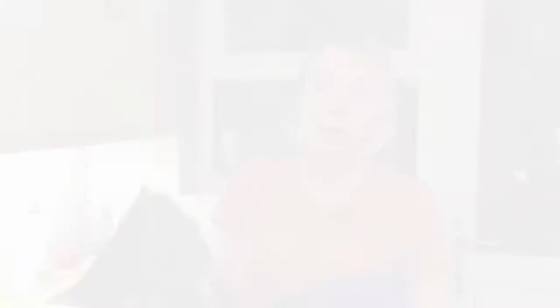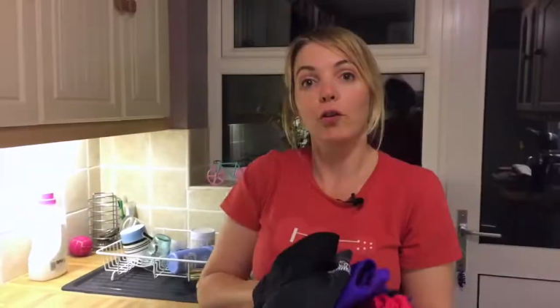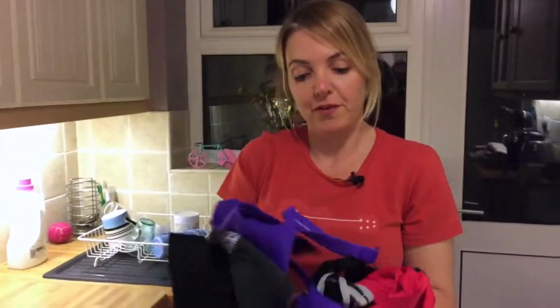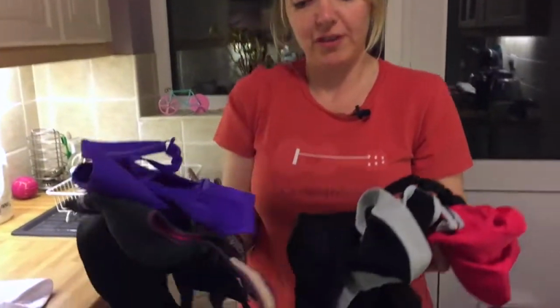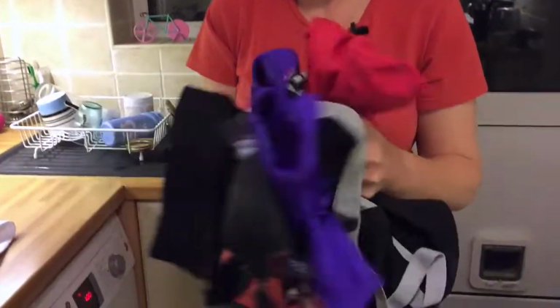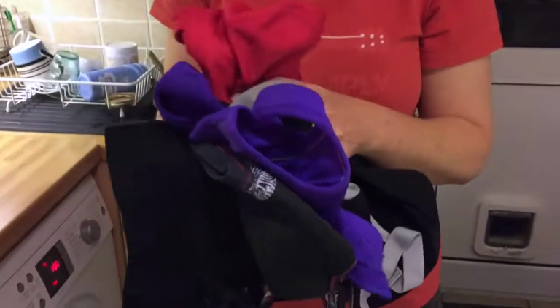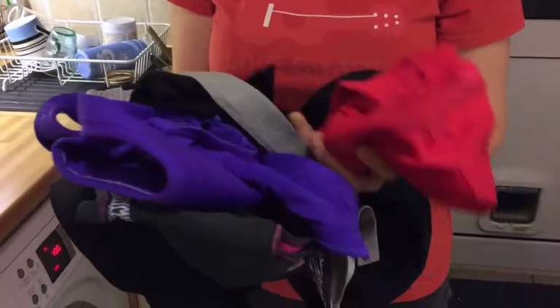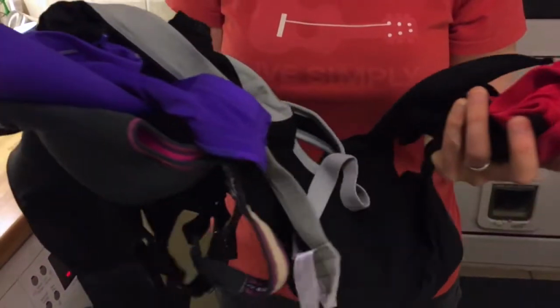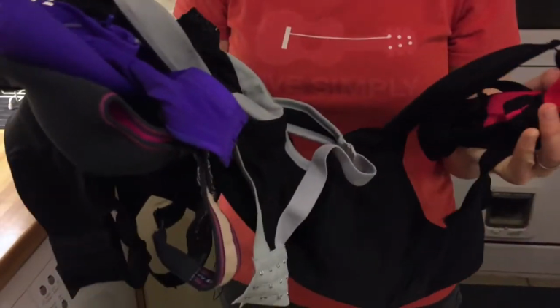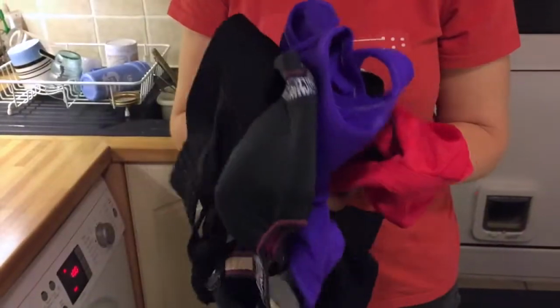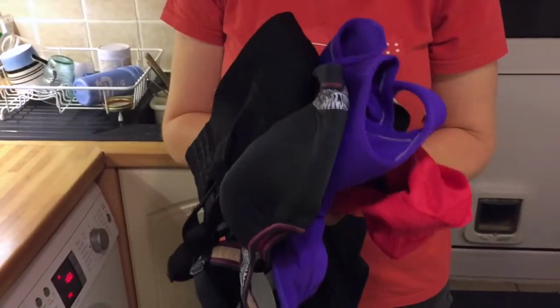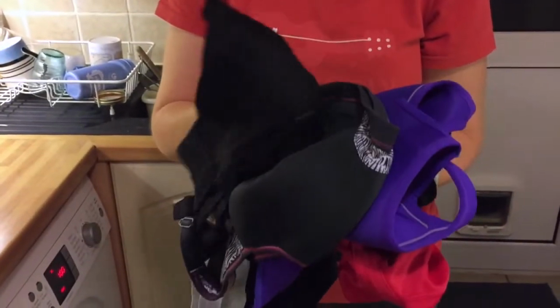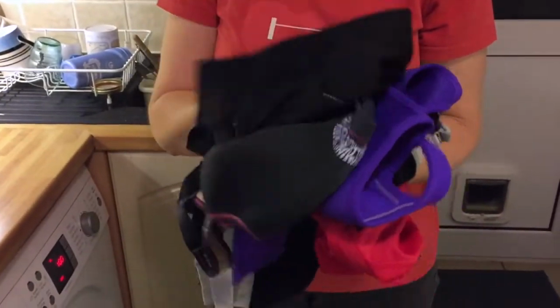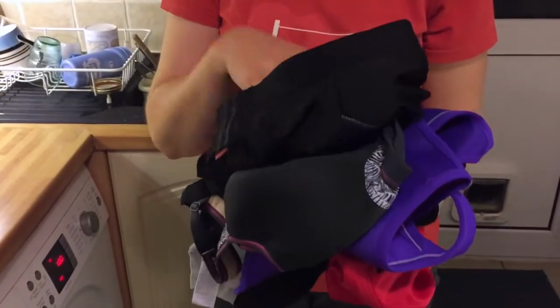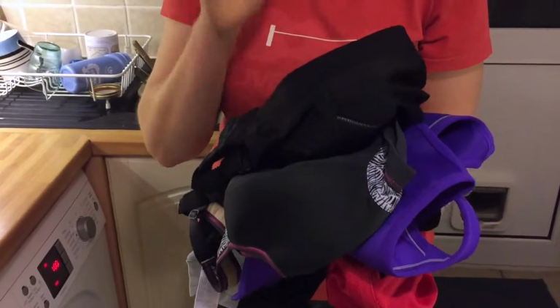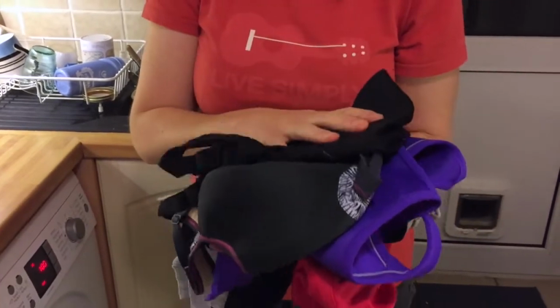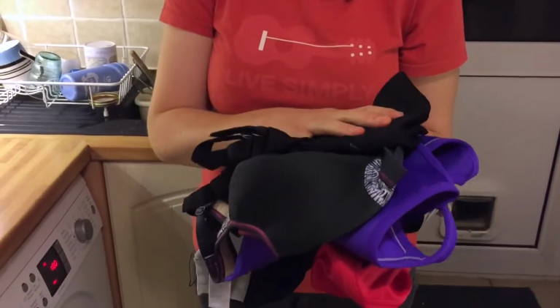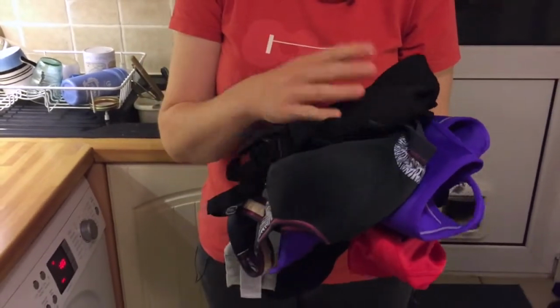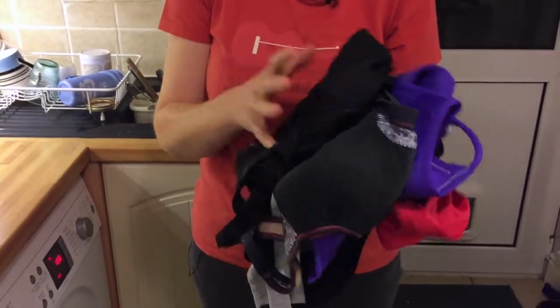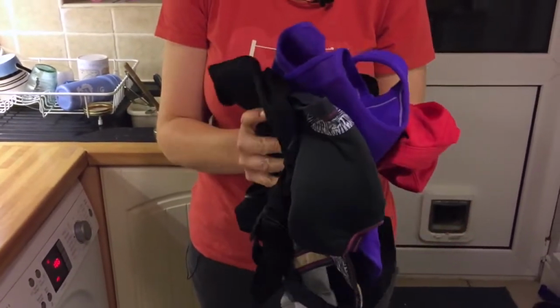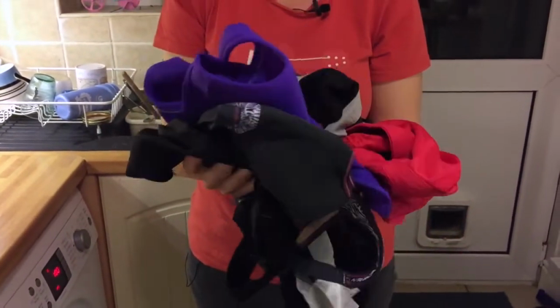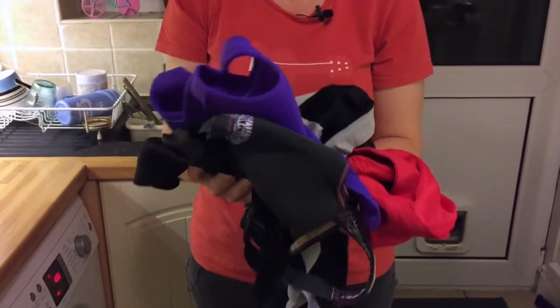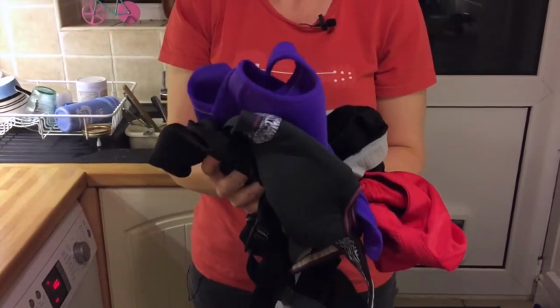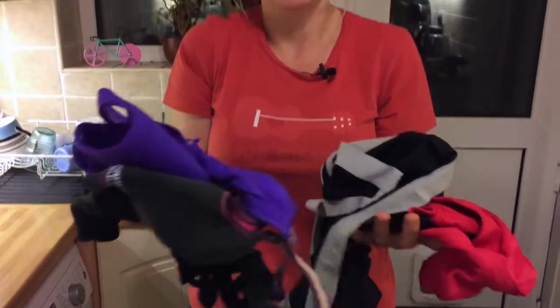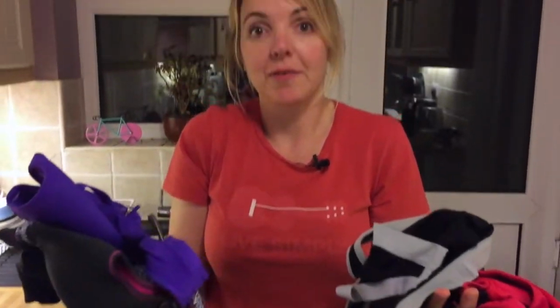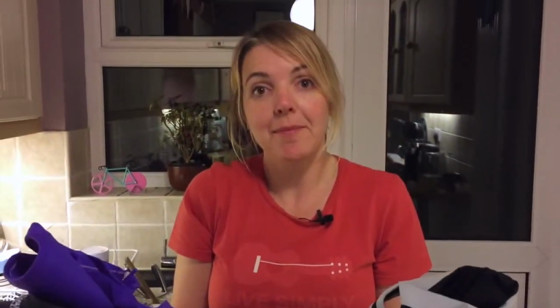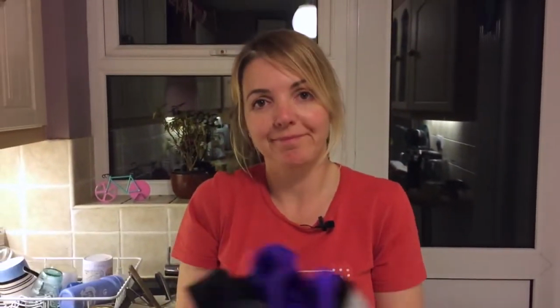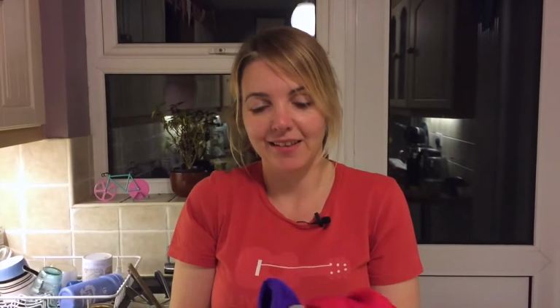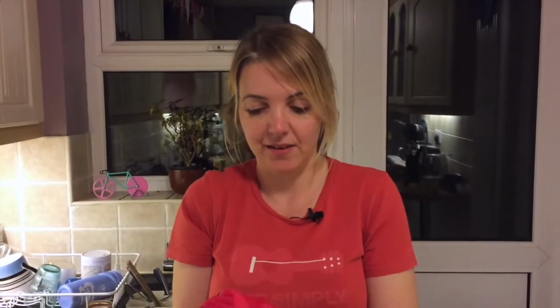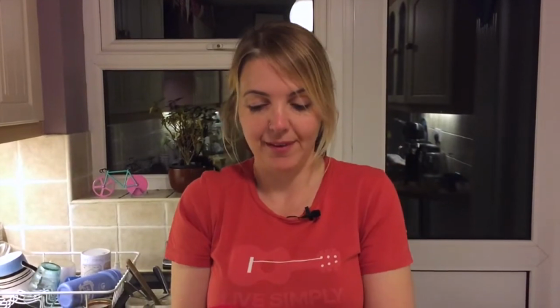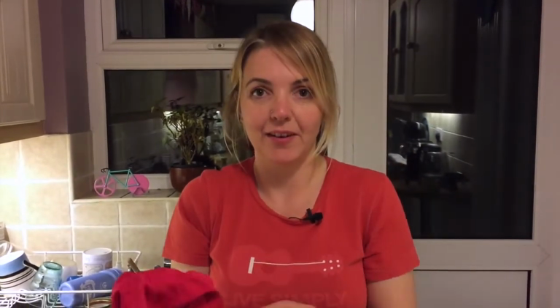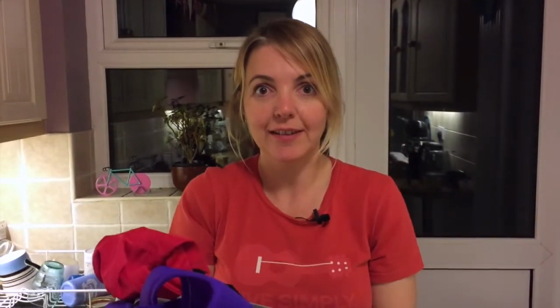They all look pretty much intact. So what I'm going to do now is just pop them on an airer, let them dry, and I'll be able to try them on and see if they all seem the same. I'll let you know later.